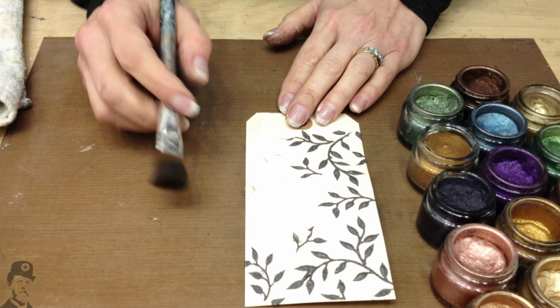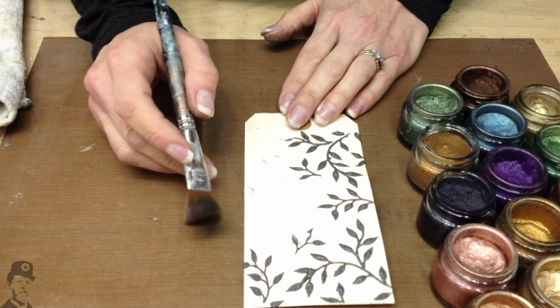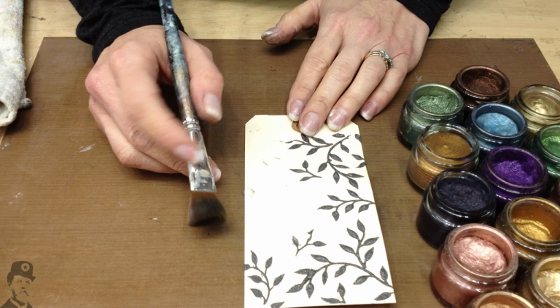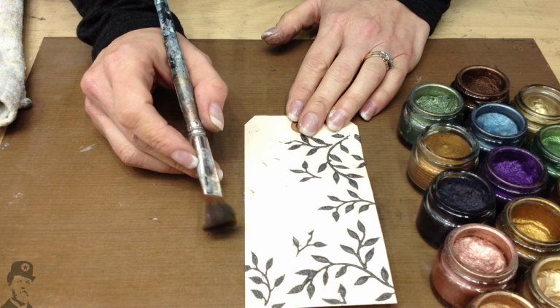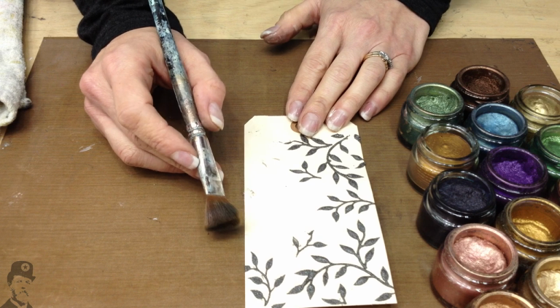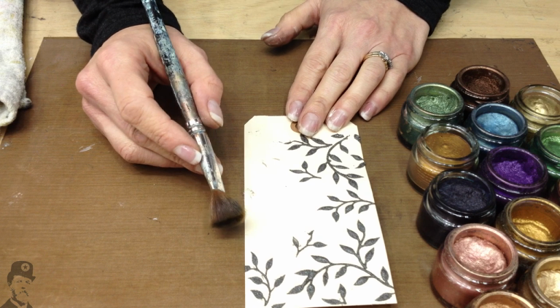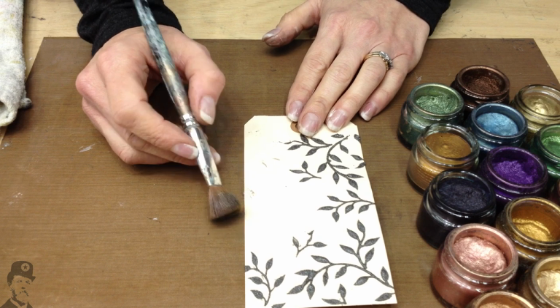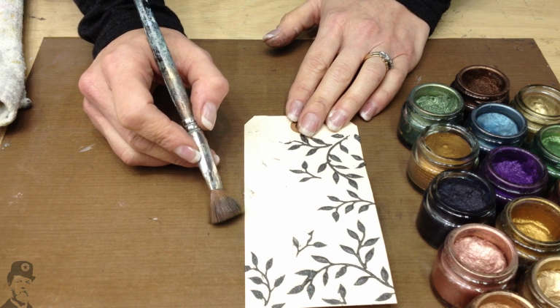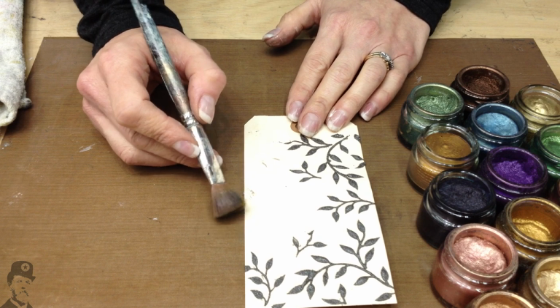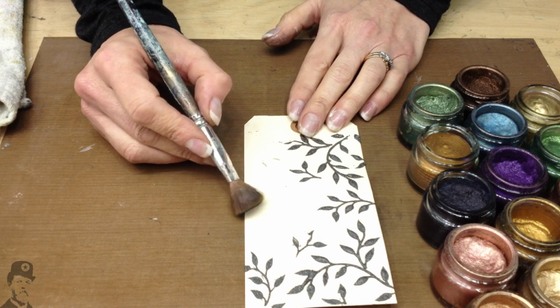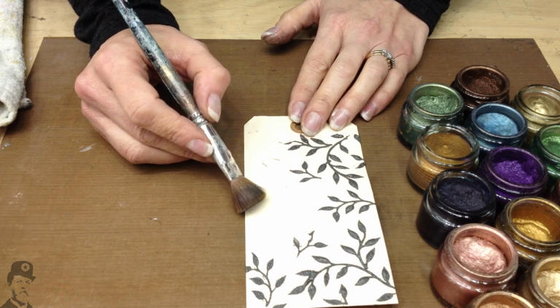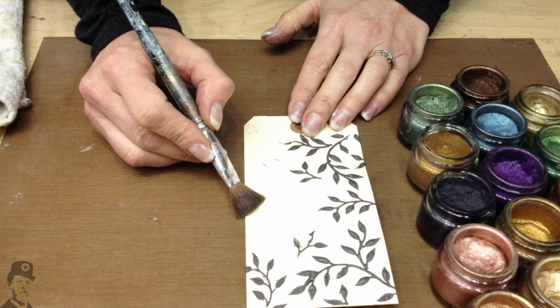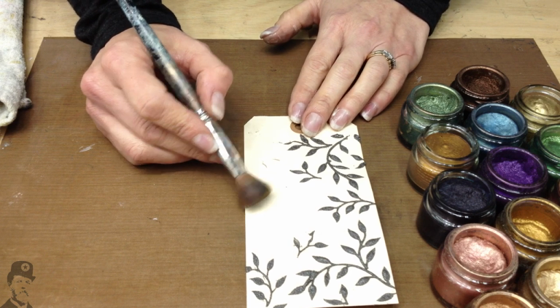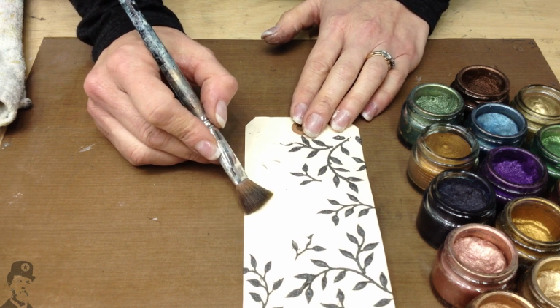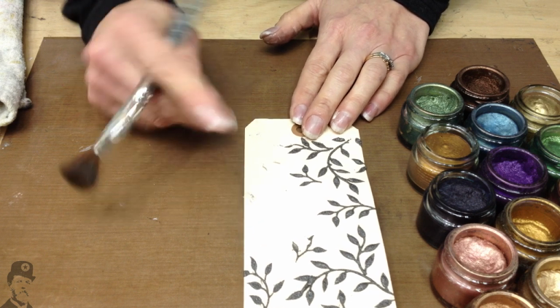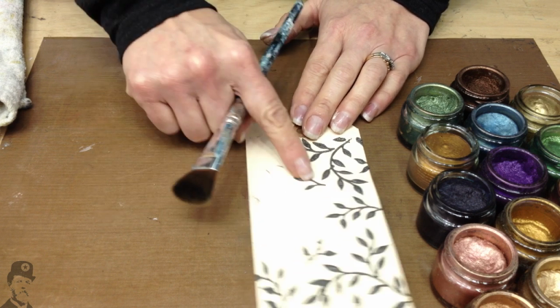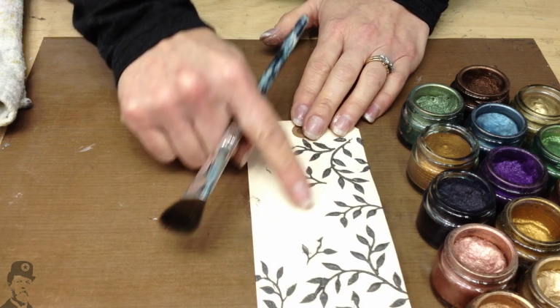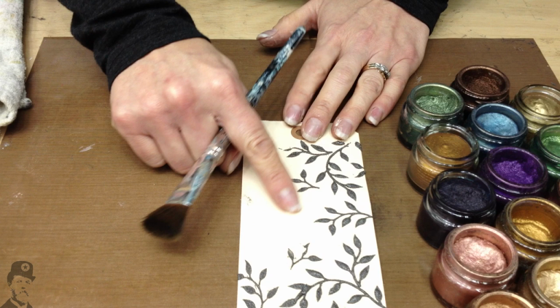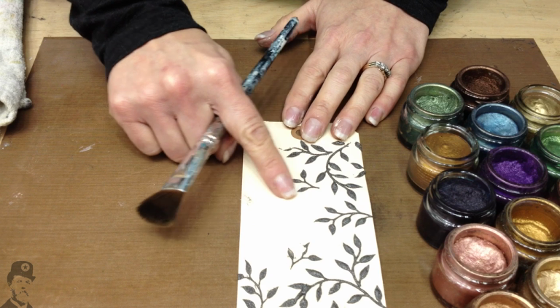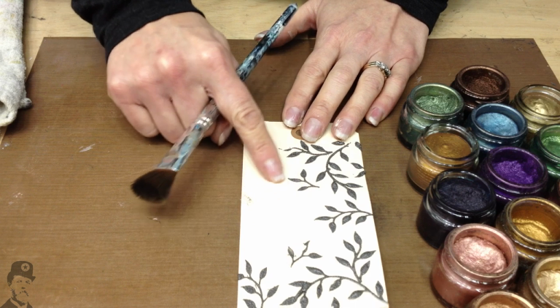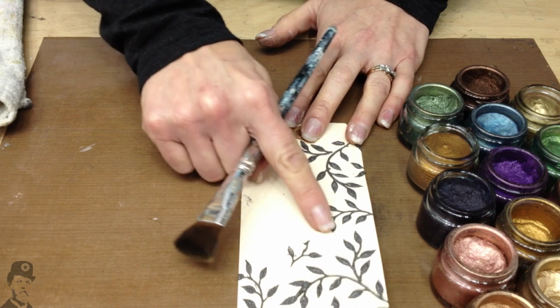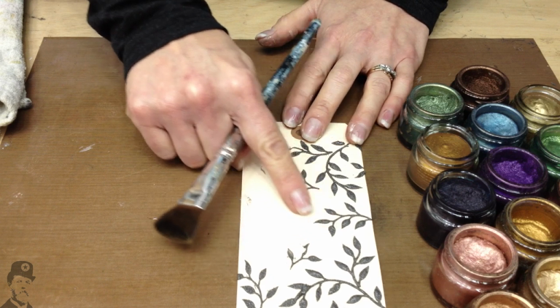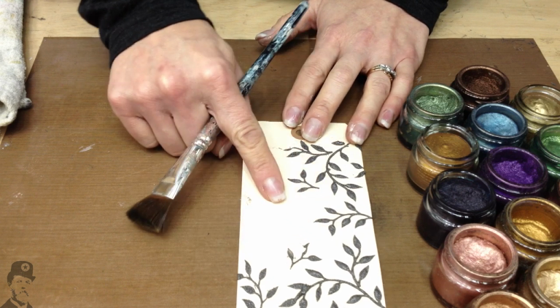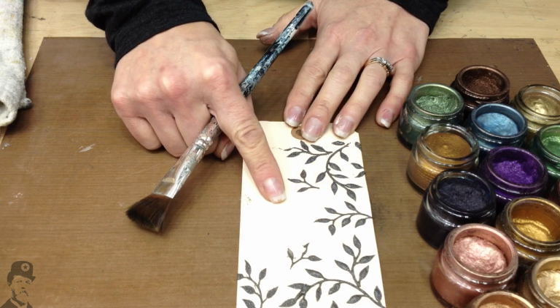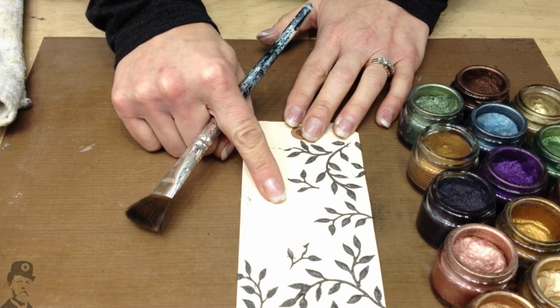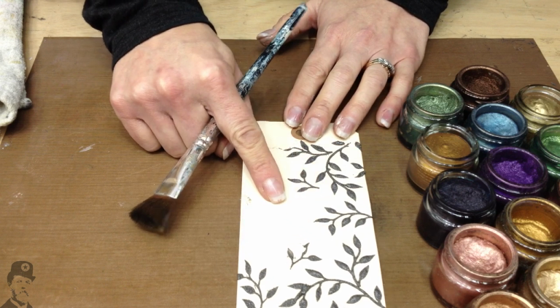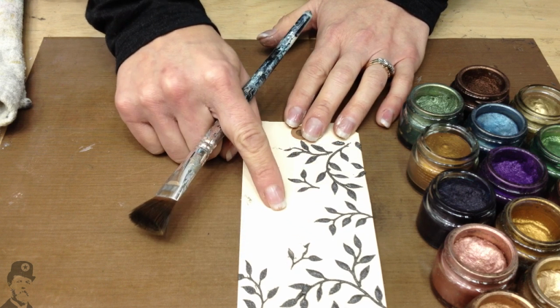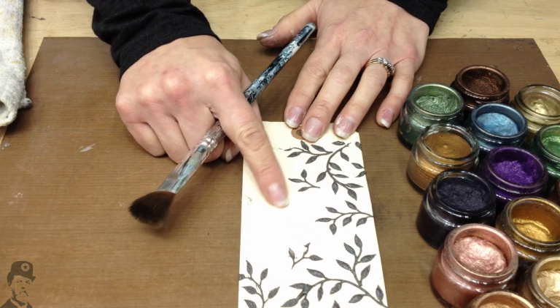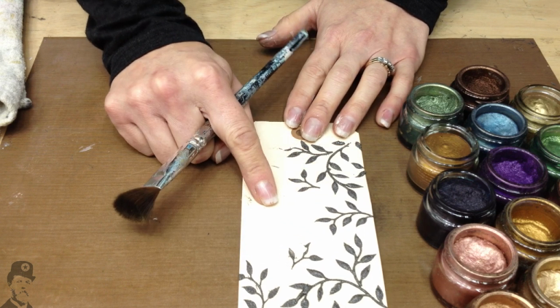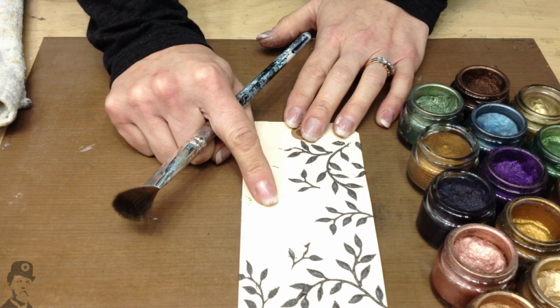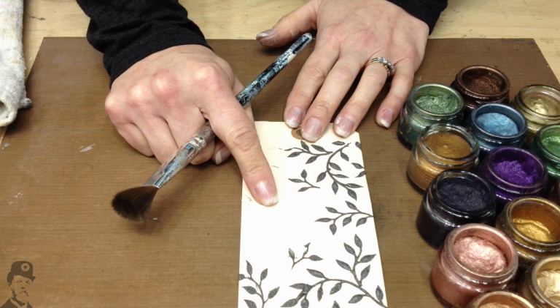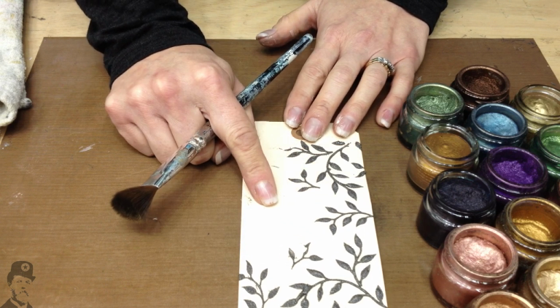Hi there, I'm Leandra from PaperArtsy. Today I'm going to show you, on this textured background that I made in a previous video, how to apply Treasure Gold on top of it.